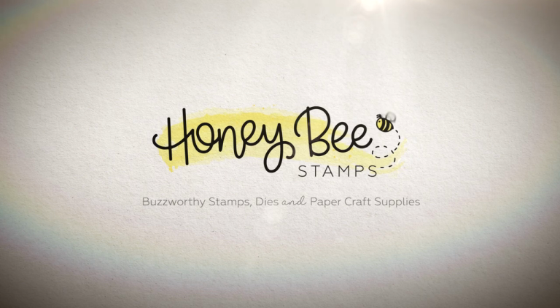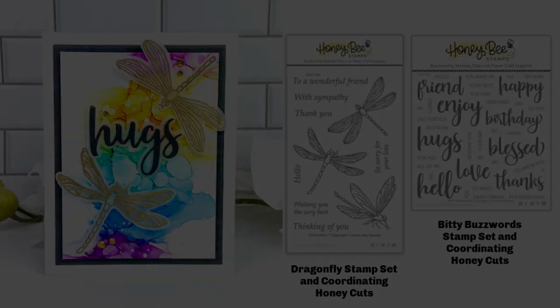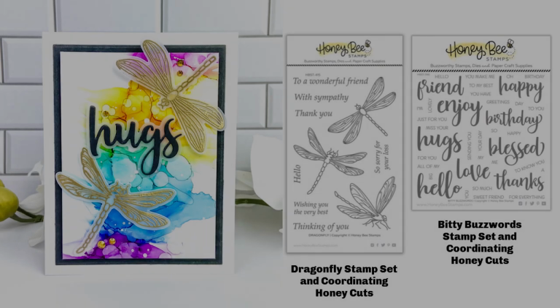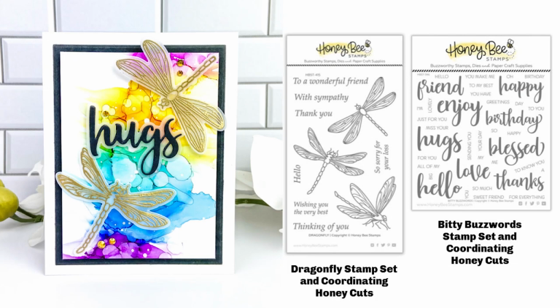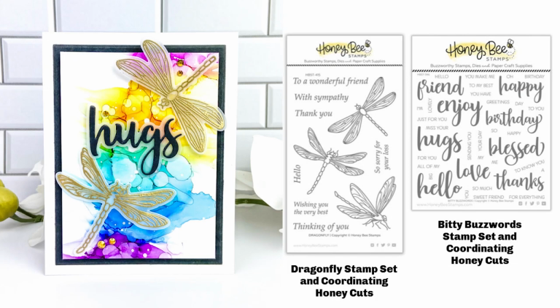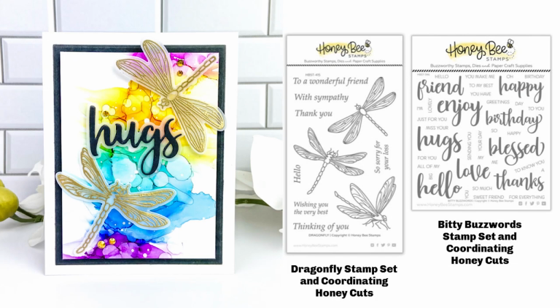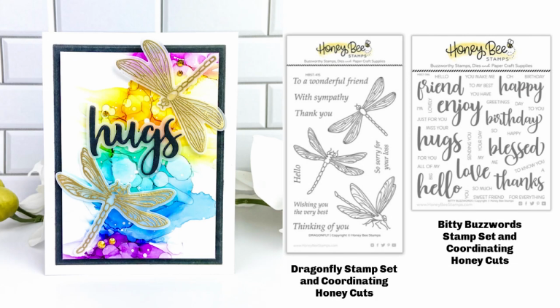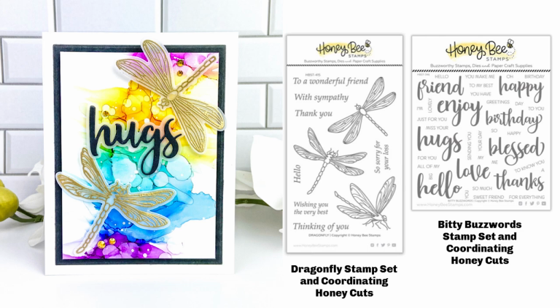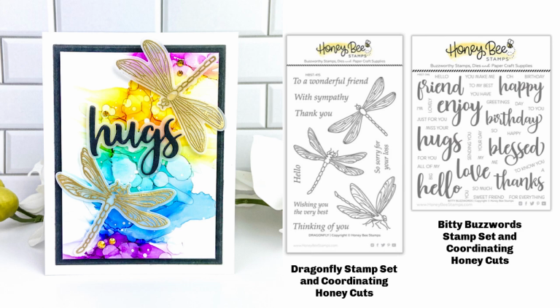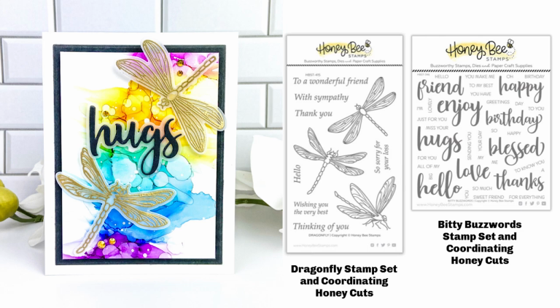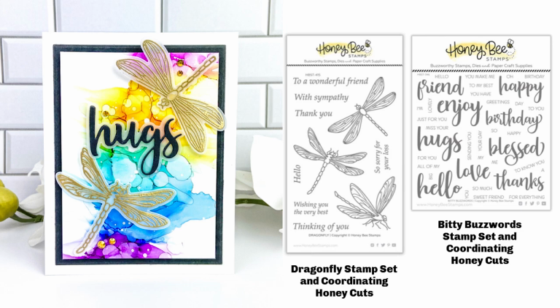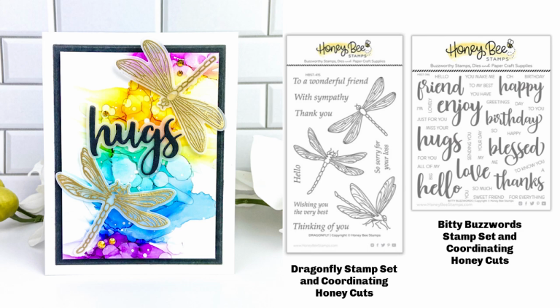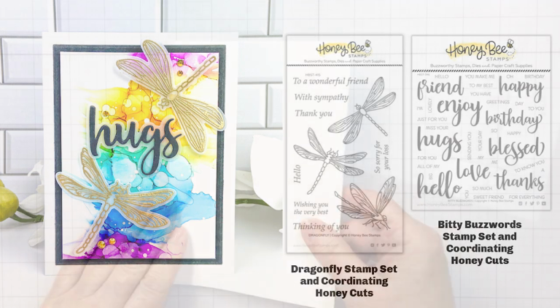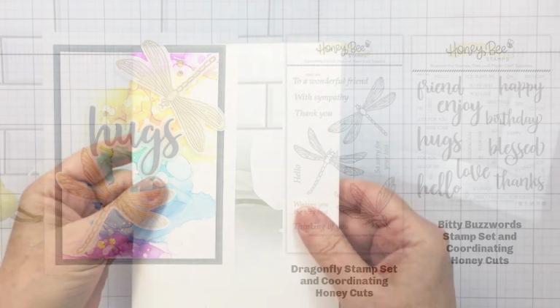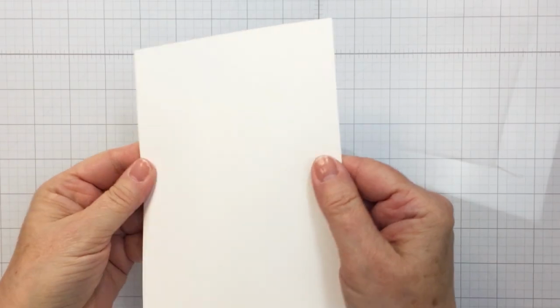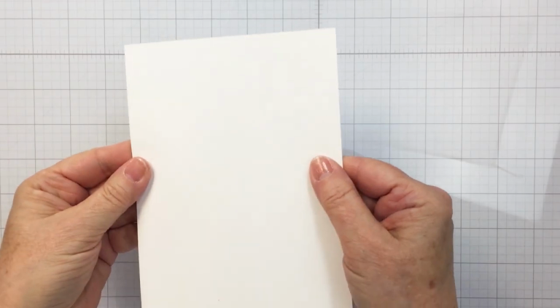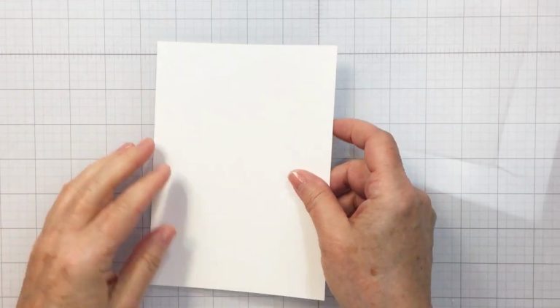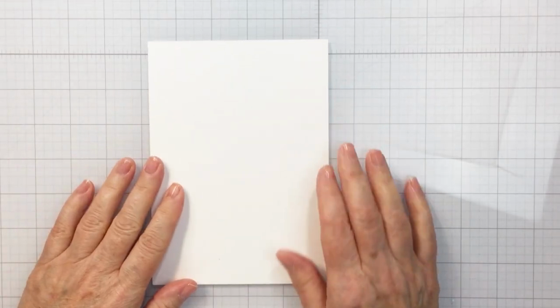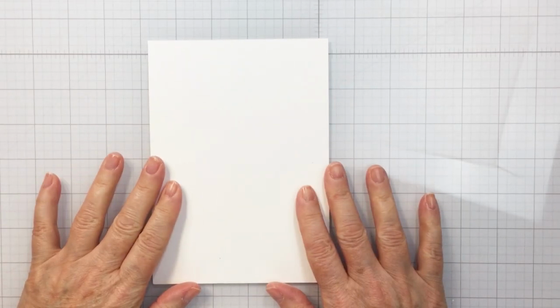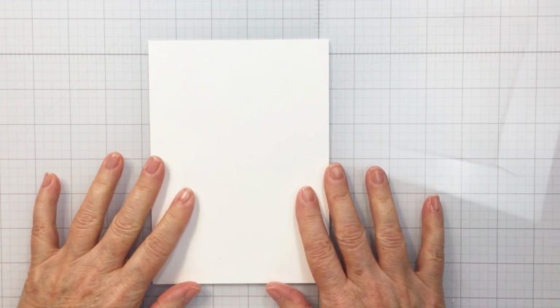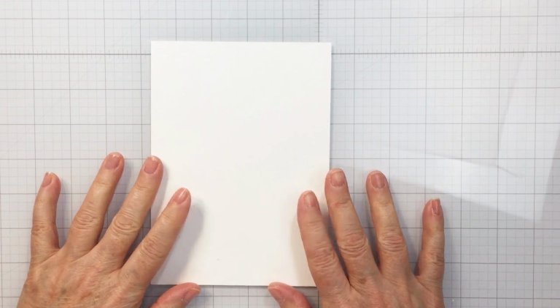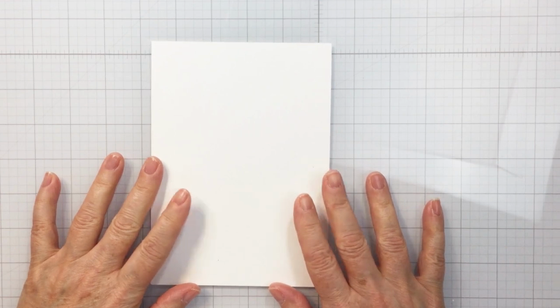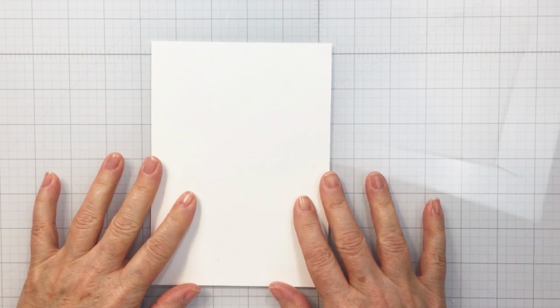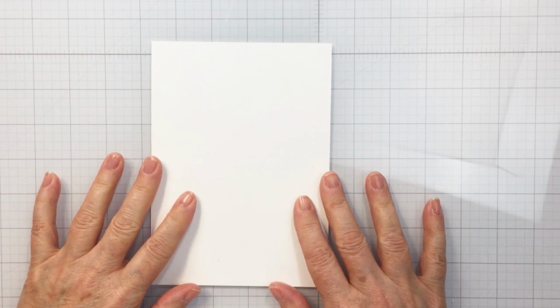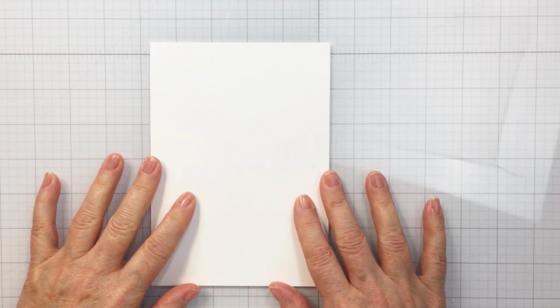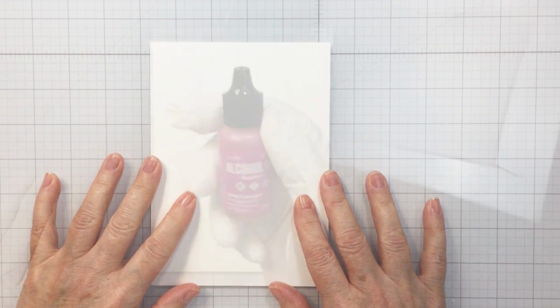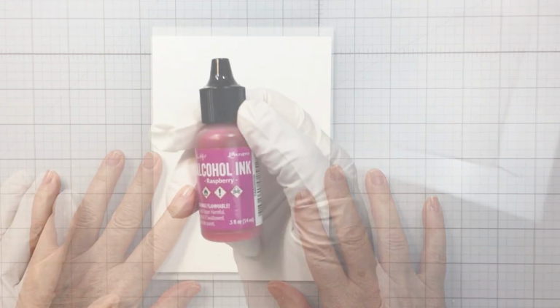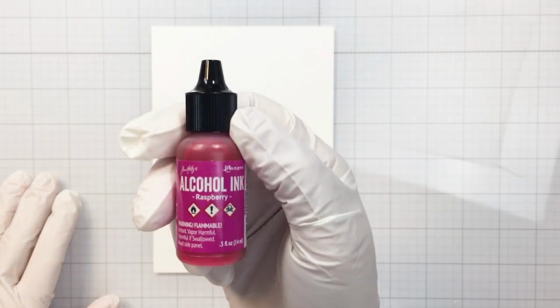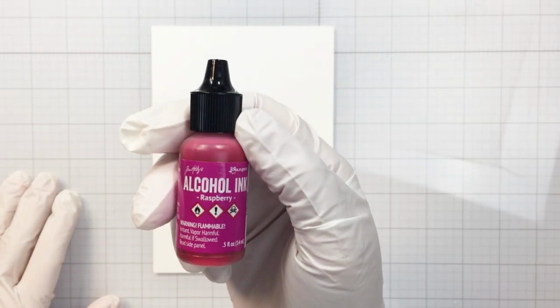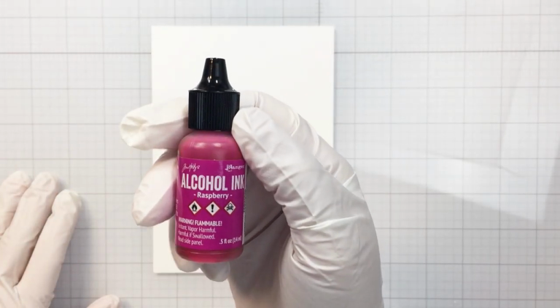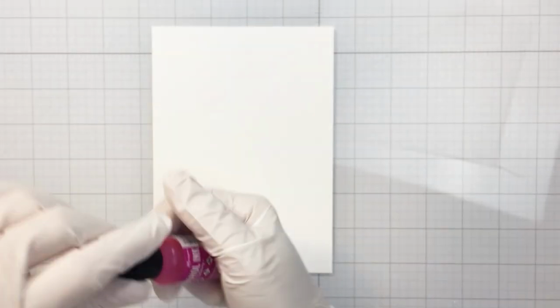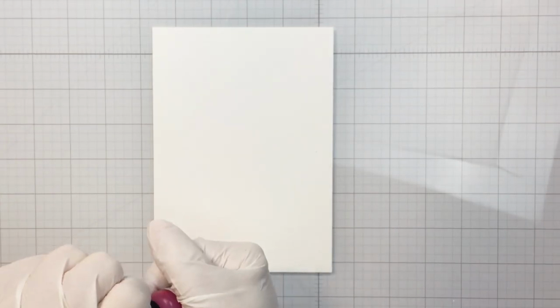Hey everyone, it's Mari for Honeybee Stamps. I'm going to be creating a card for you today using some really fun products from Honeybee and also some alcohol ink. I'm starting off here with some alcohol ink friendly cardstock.